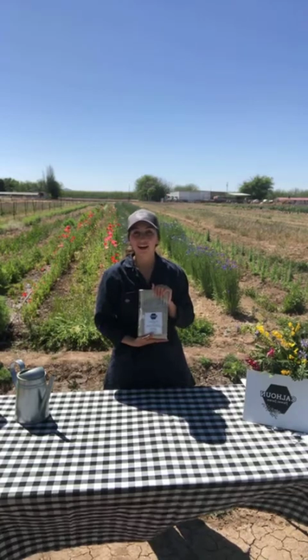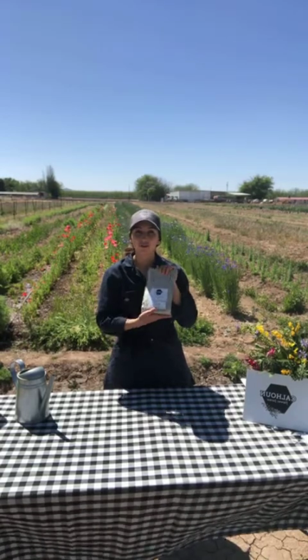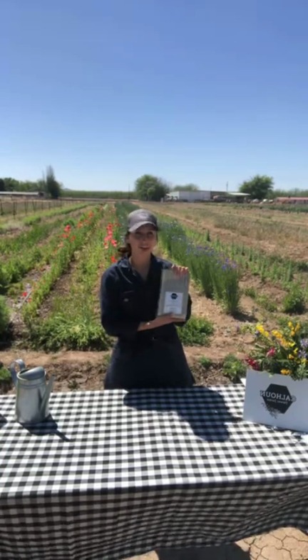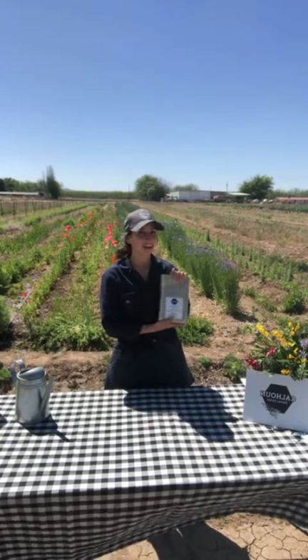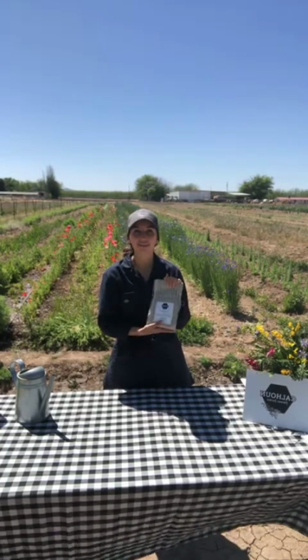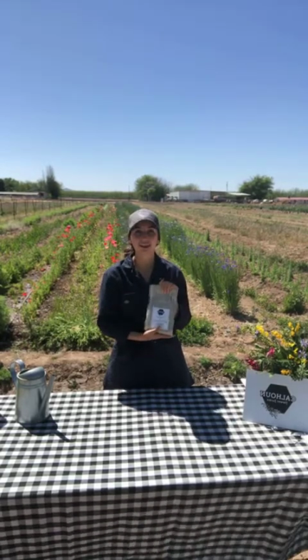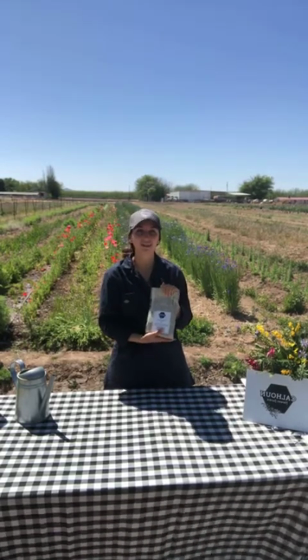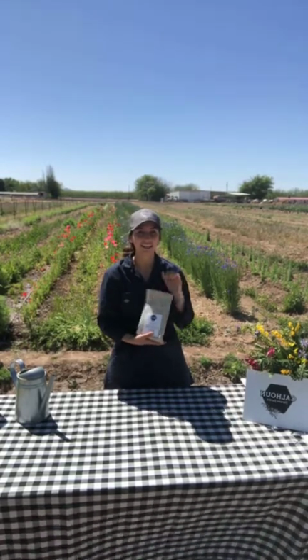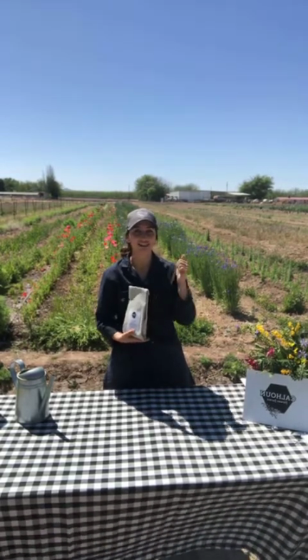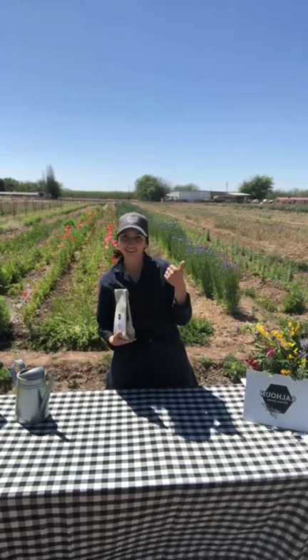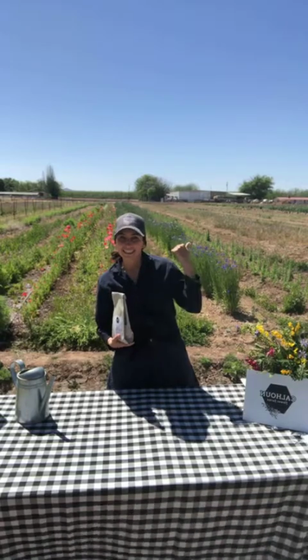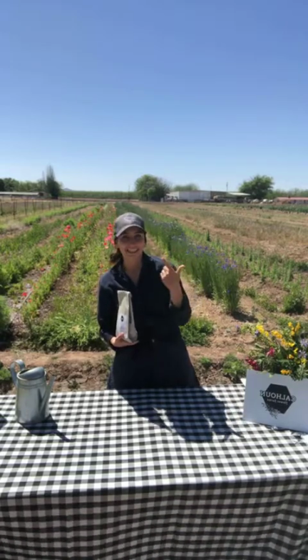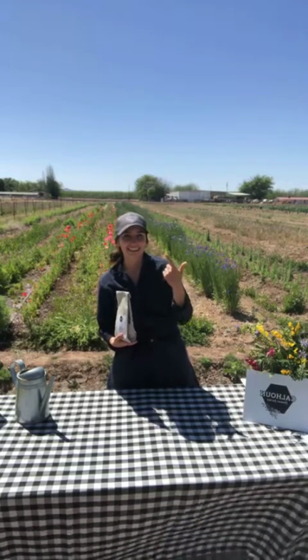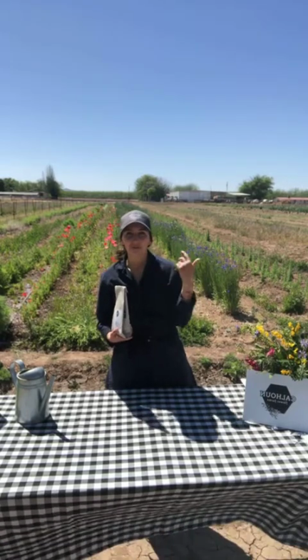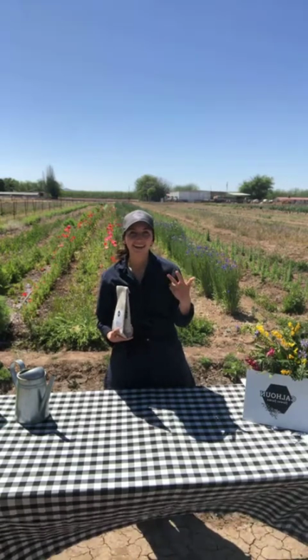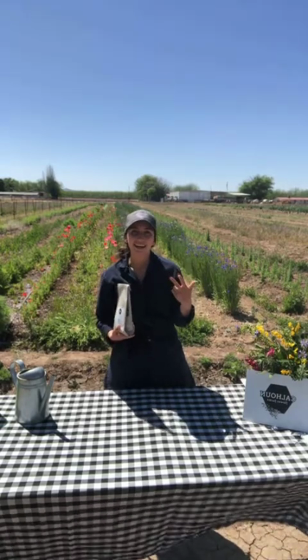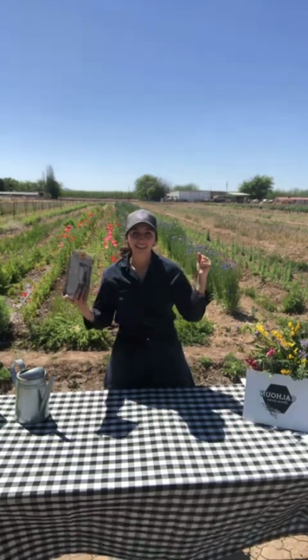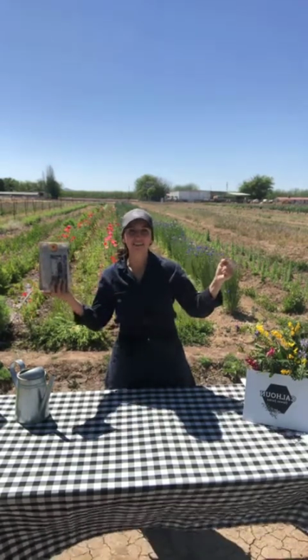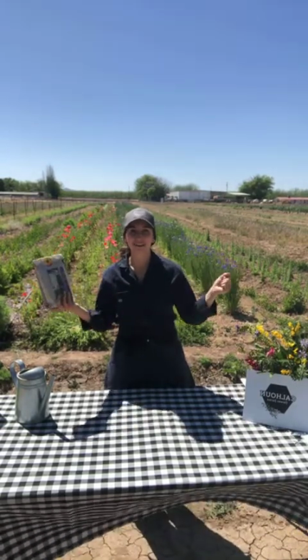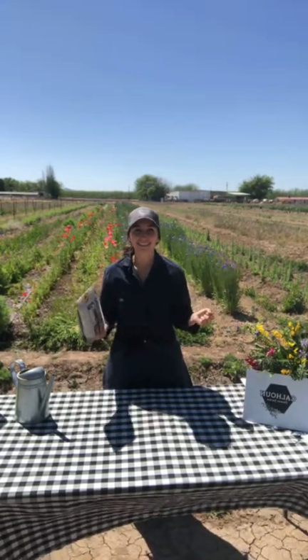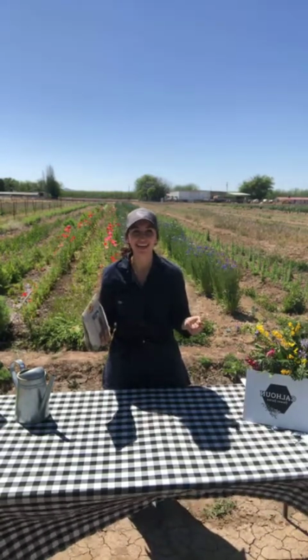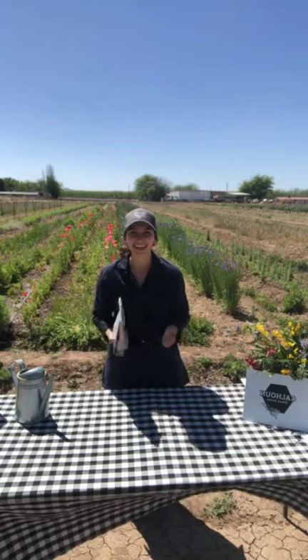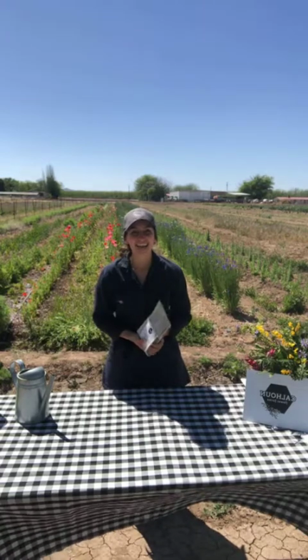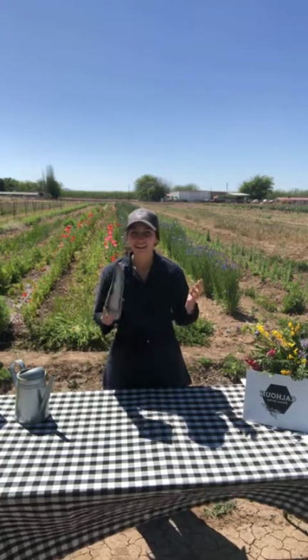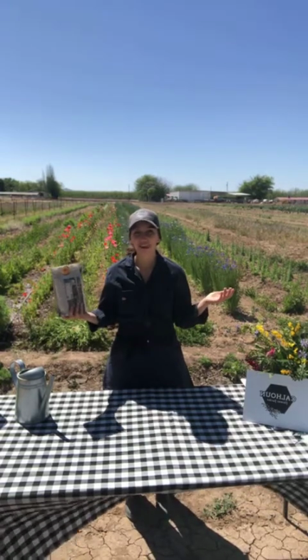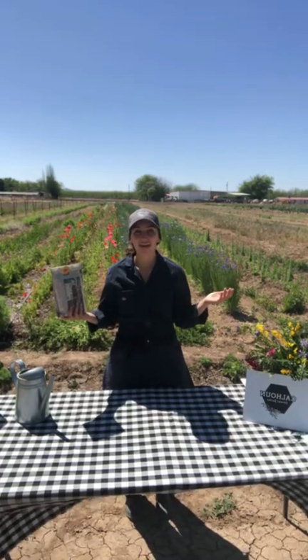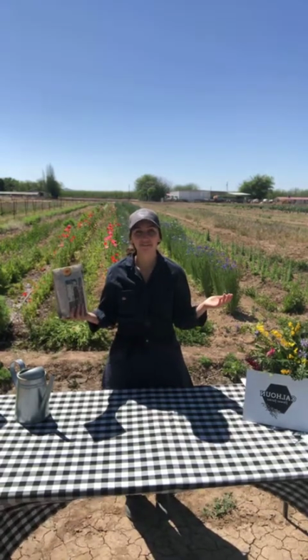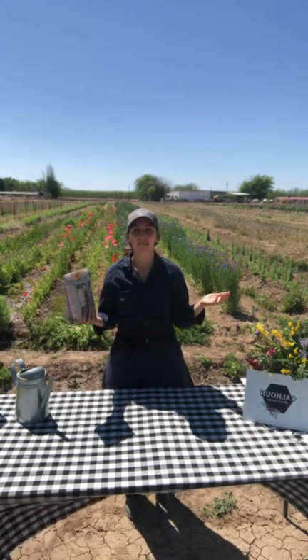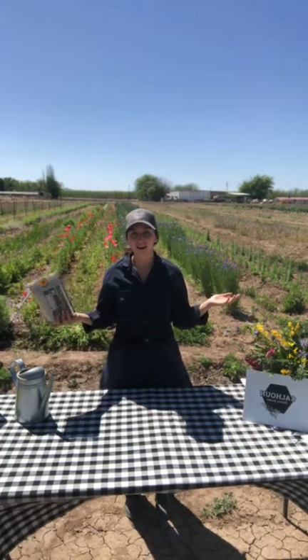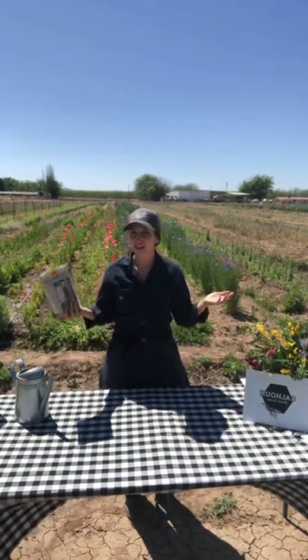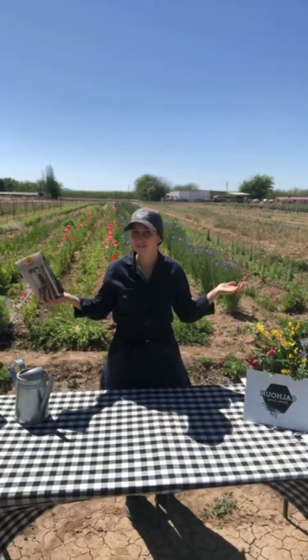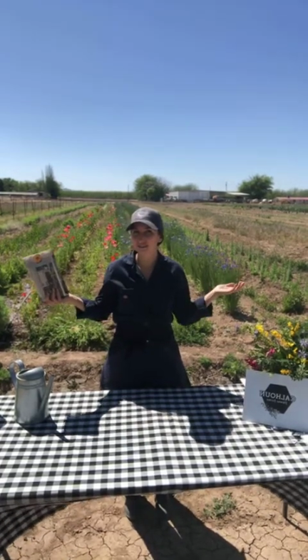Or if you don't have a kit, no worries. All you really need is dirt, seeds, and water, and a really enthusiastic positive spirit and you can grow whatever you have in your space.